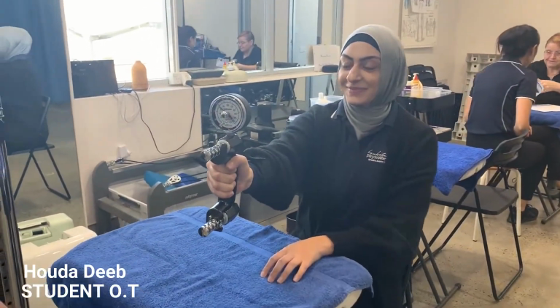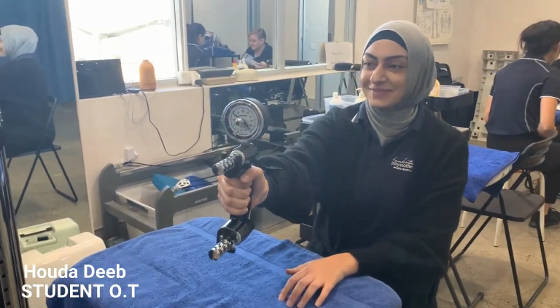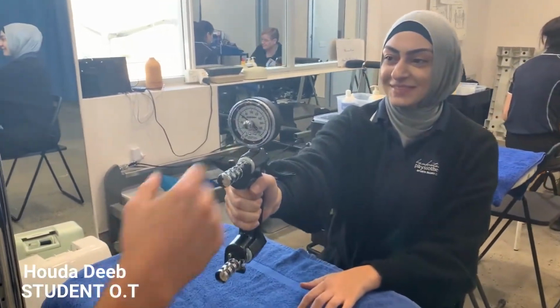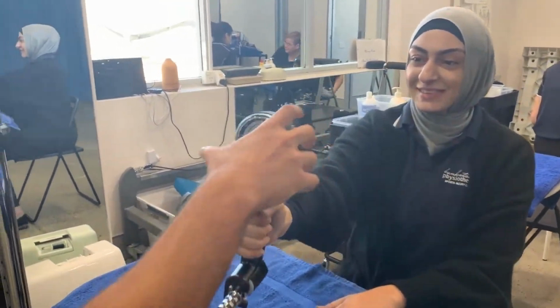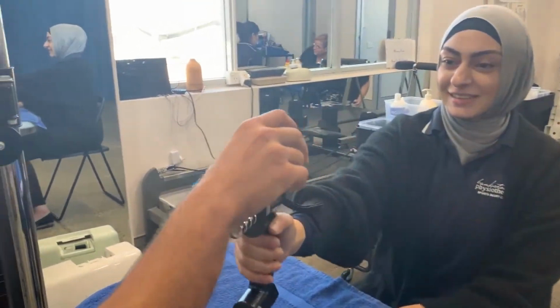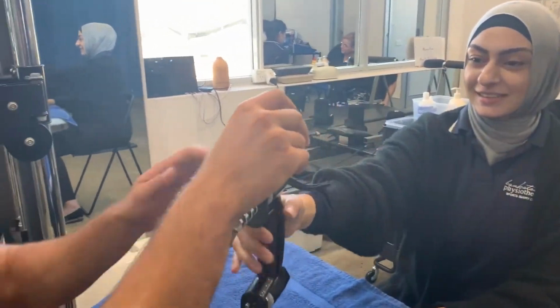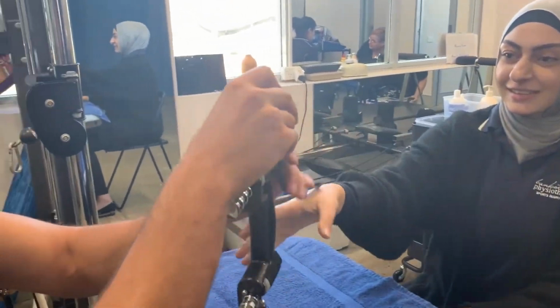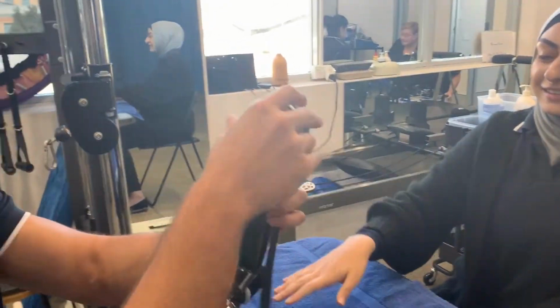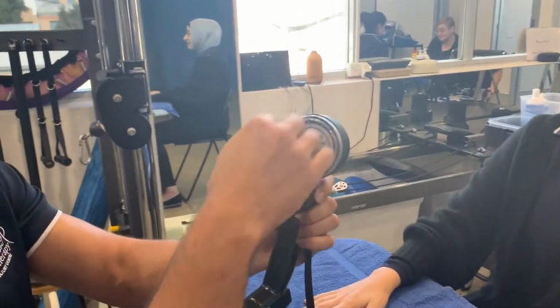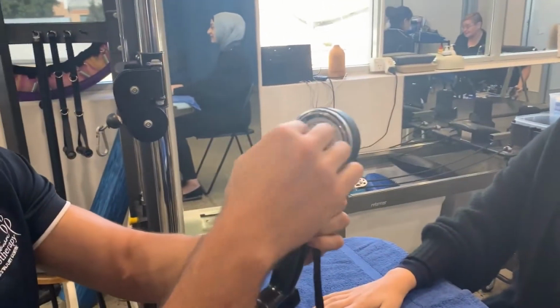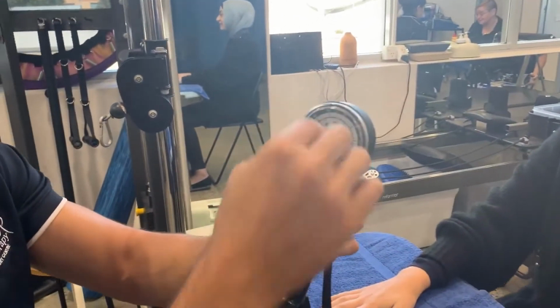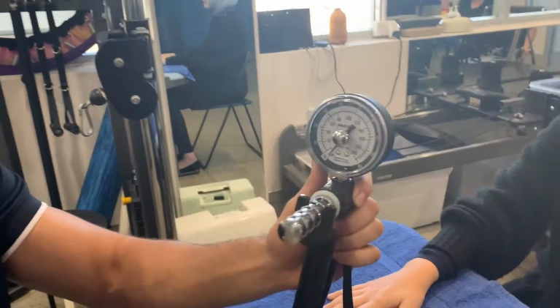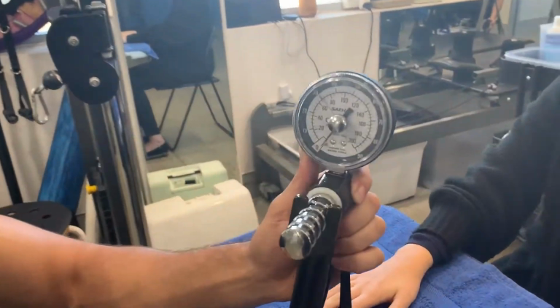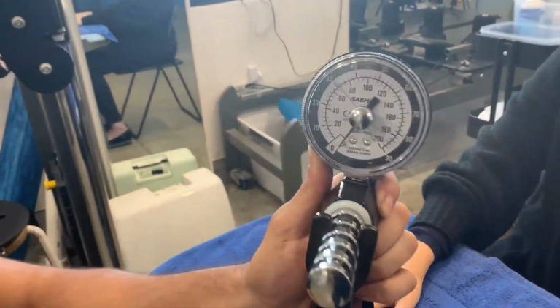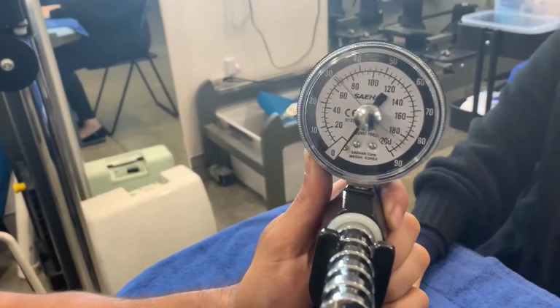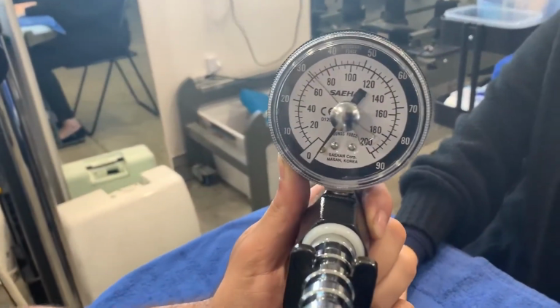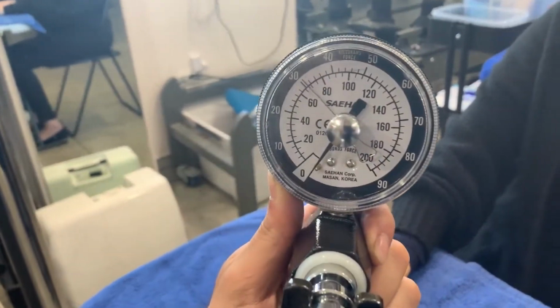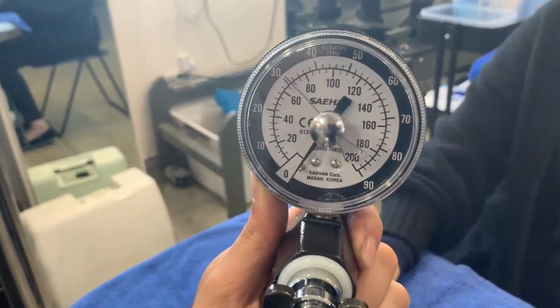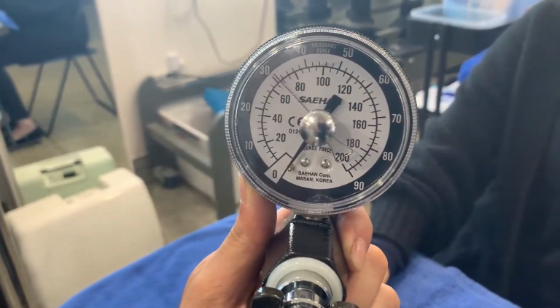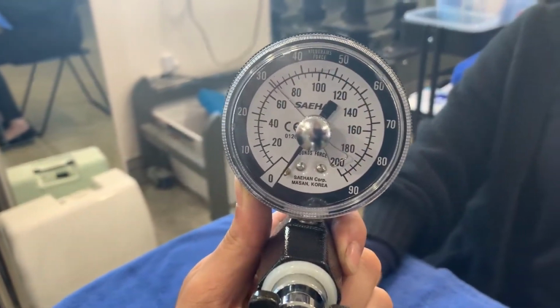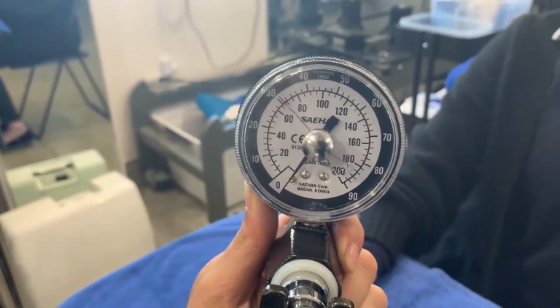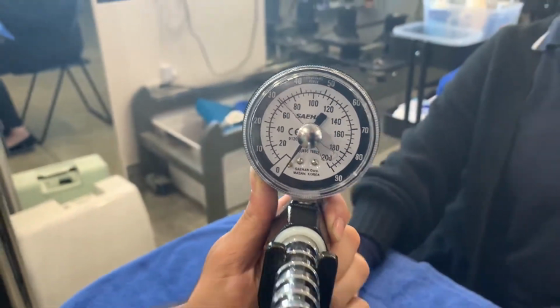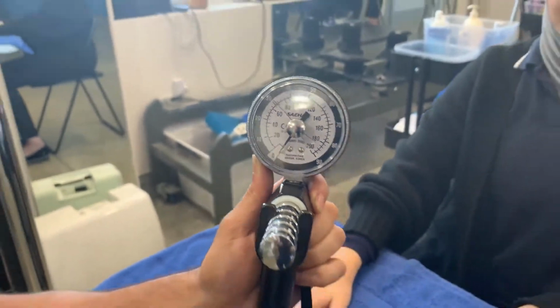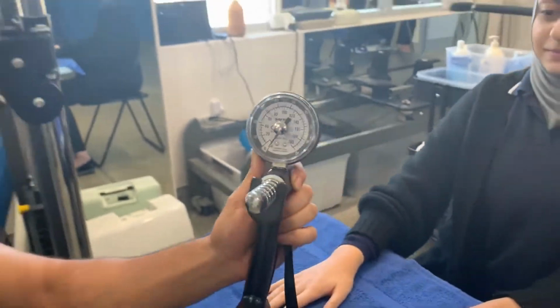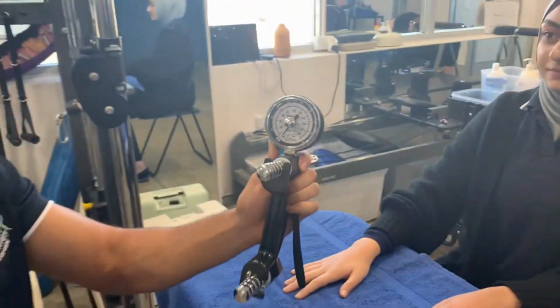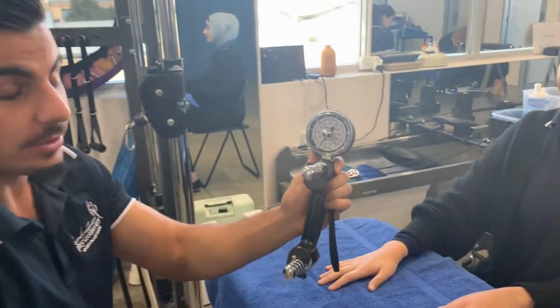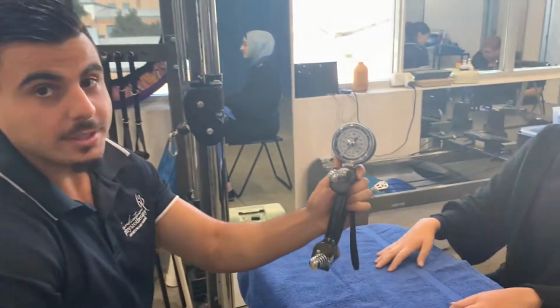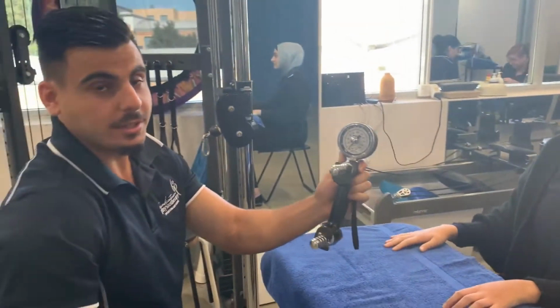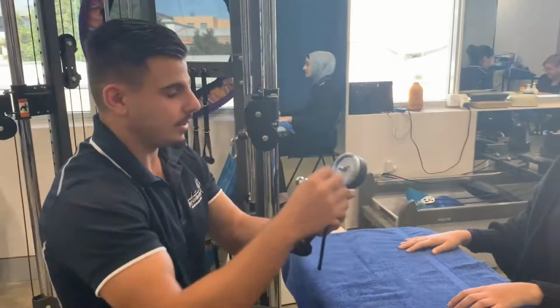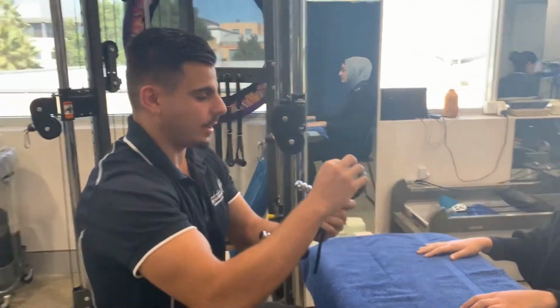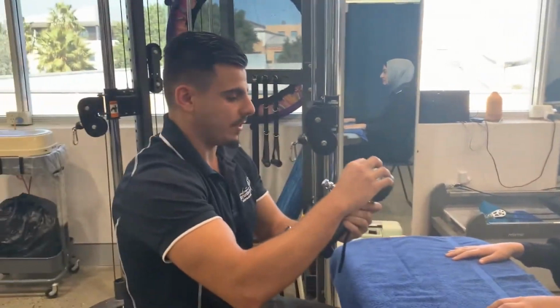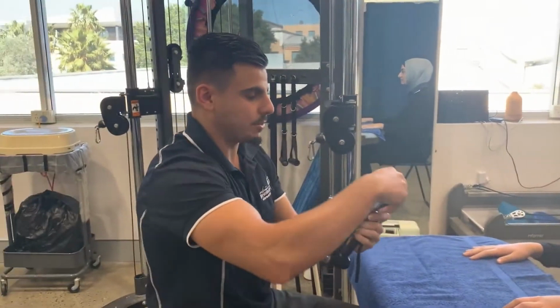That little back pin has now pushed the silver one over, and that gives us a reading of kilos or pounds of their grip strength.